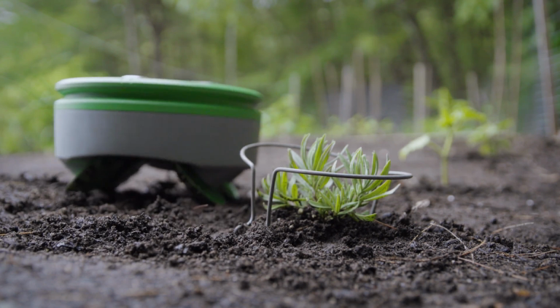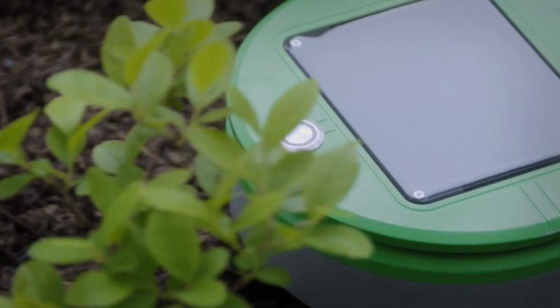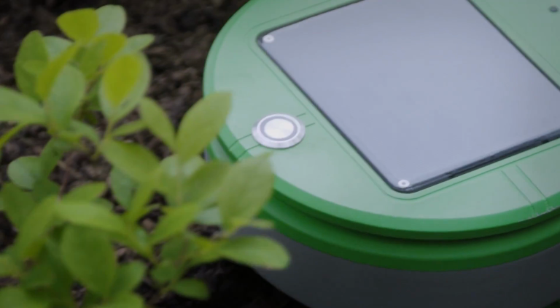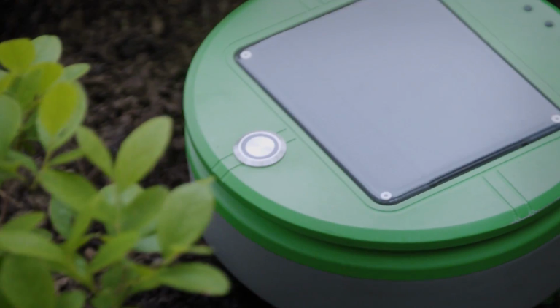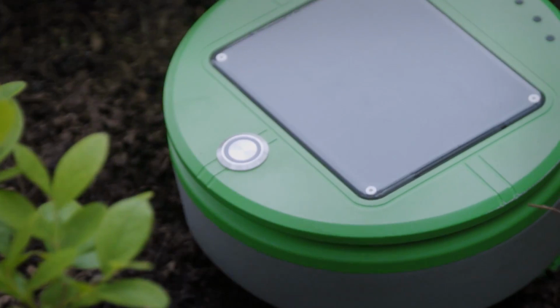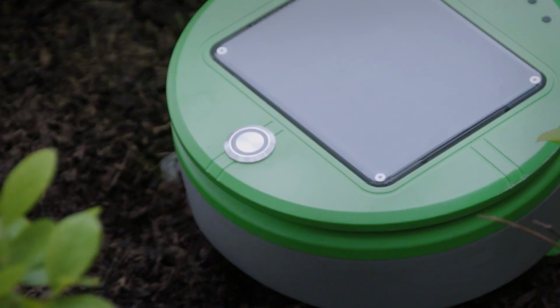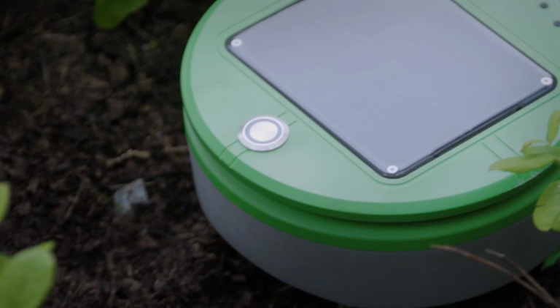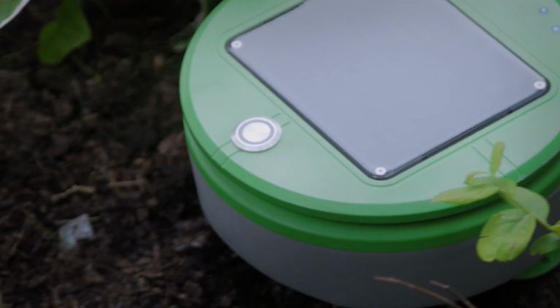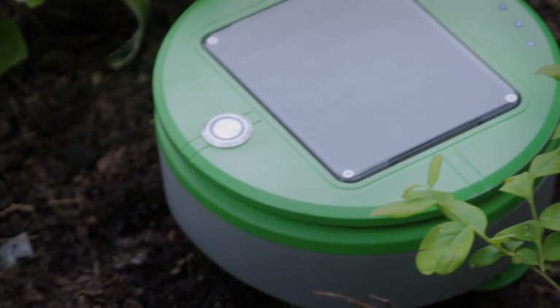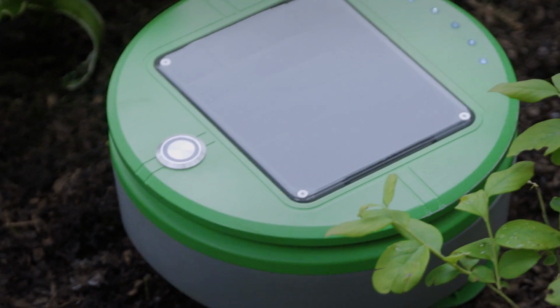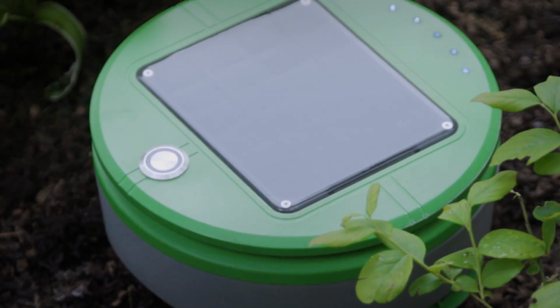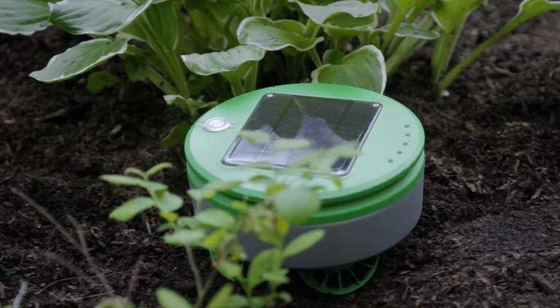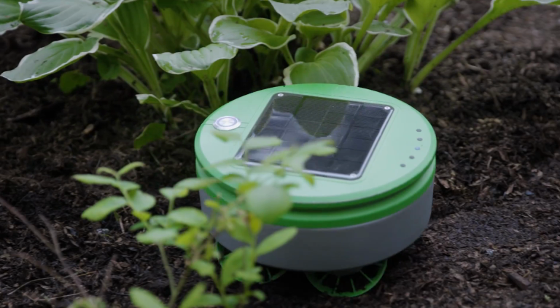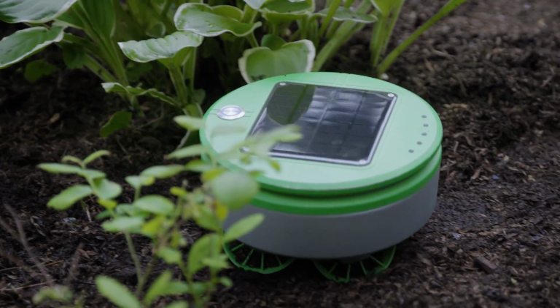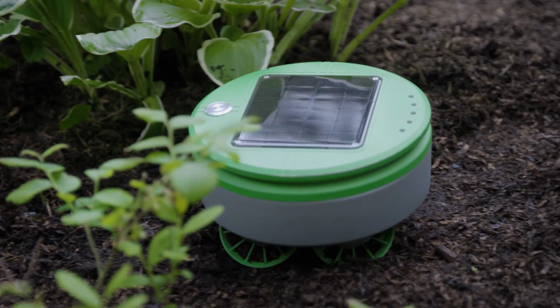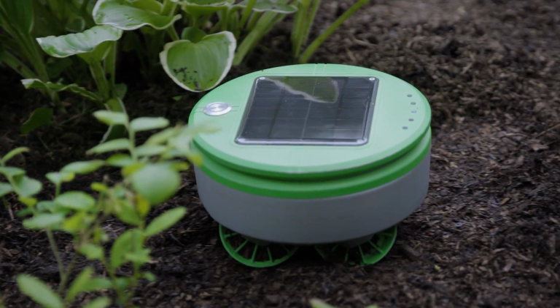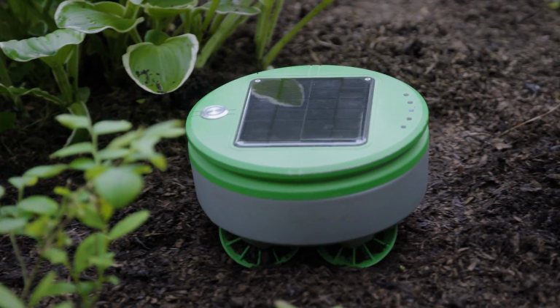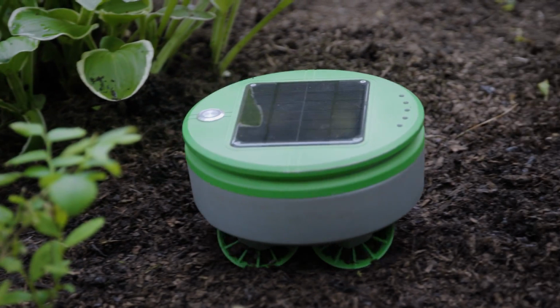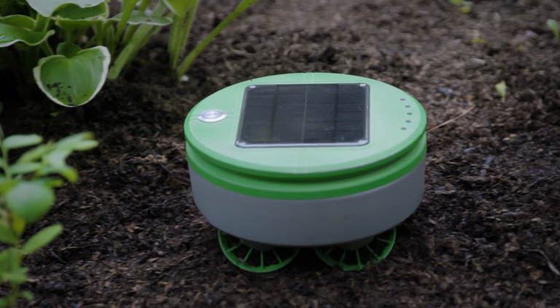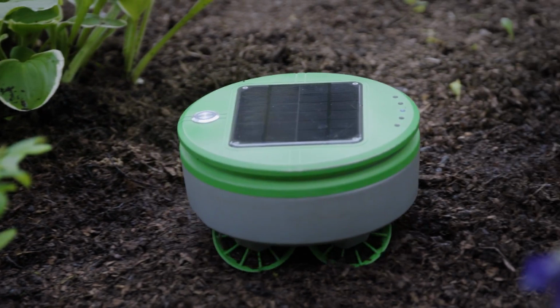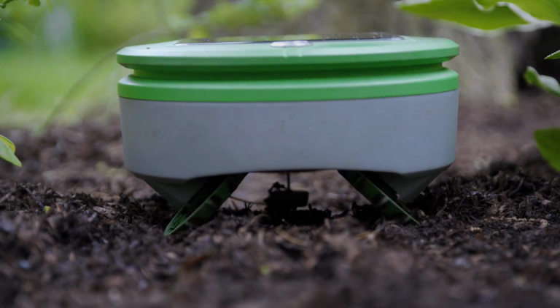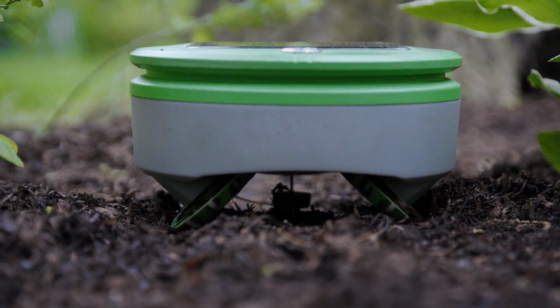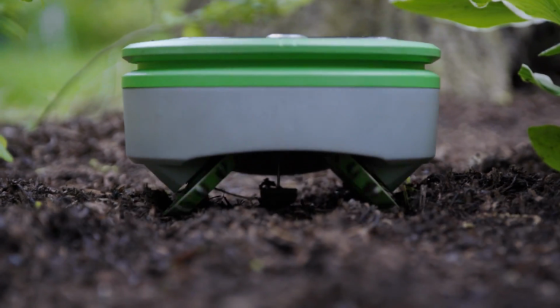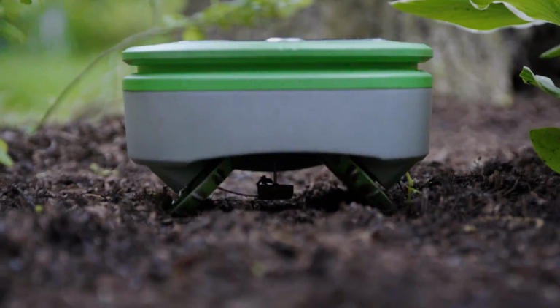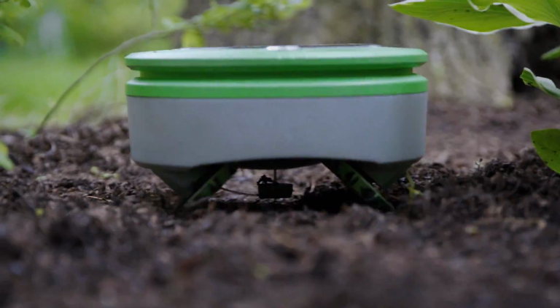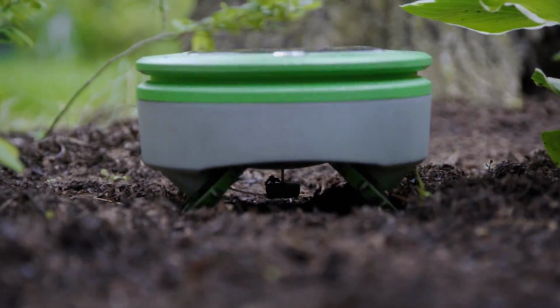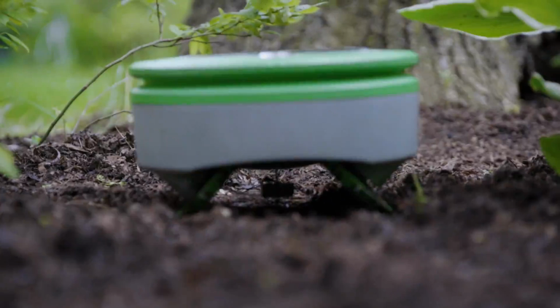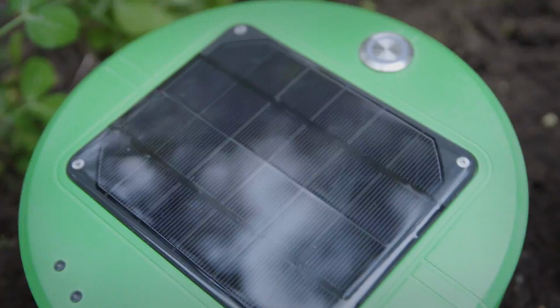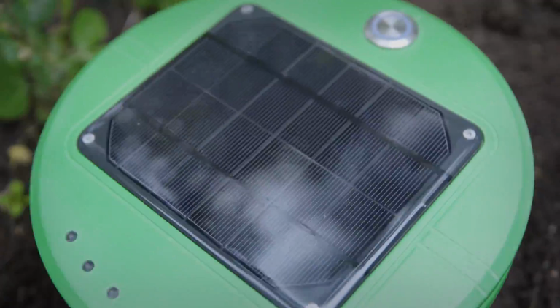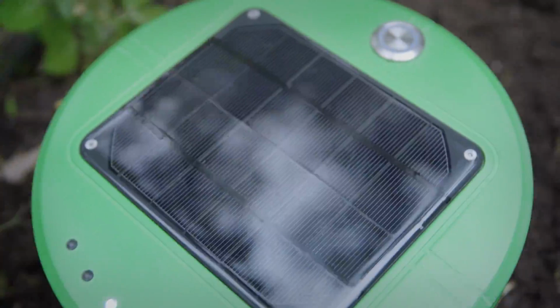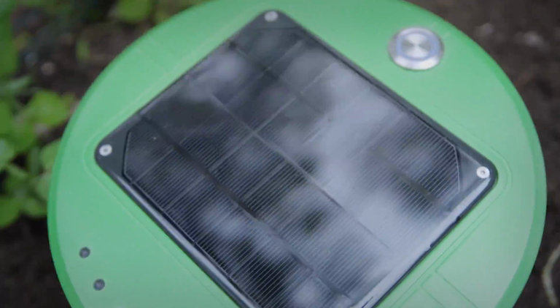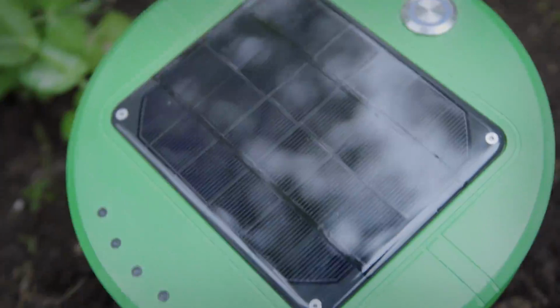Turtle collects some energy even on cloudy days, and it uses its energy very carefully. Thus, it can keep operating through extended cloudy periods. Turtle is helped by the fact that weeds can't grow very fast when there's no sun.